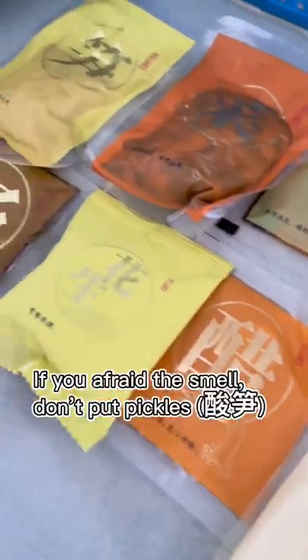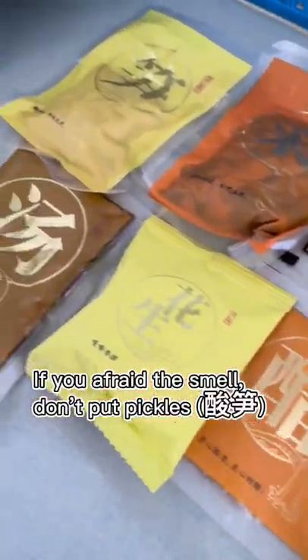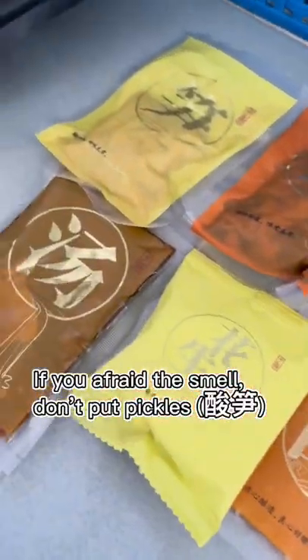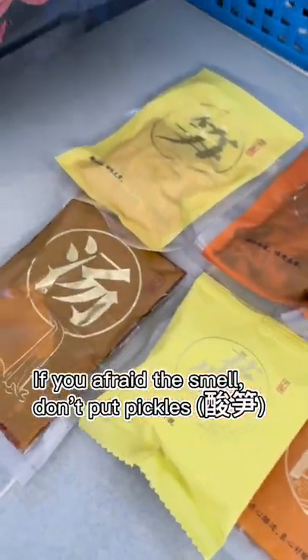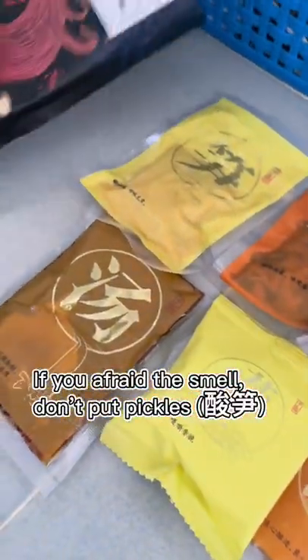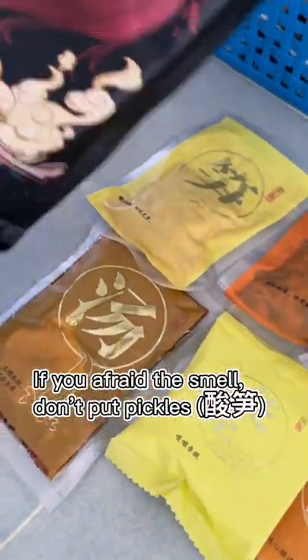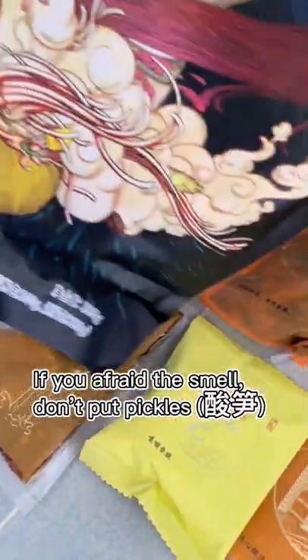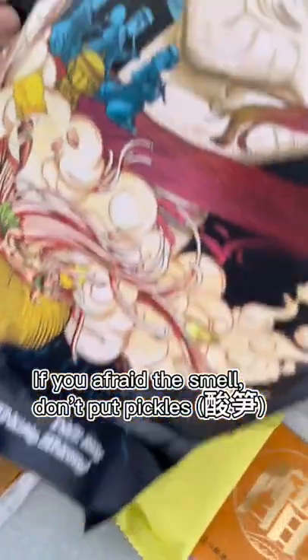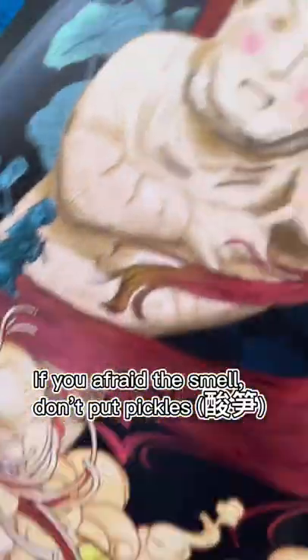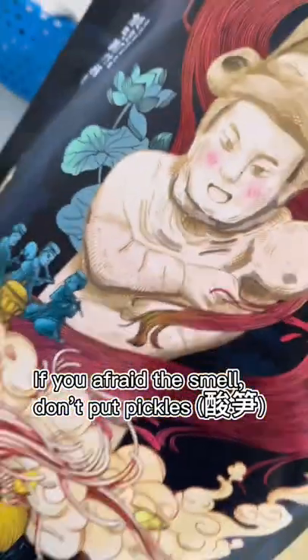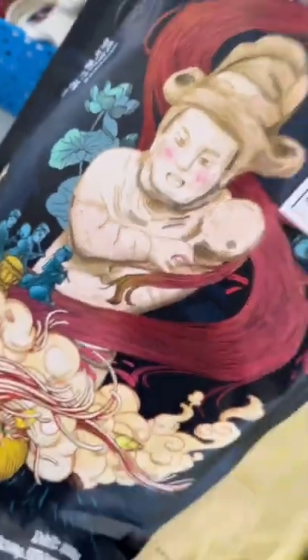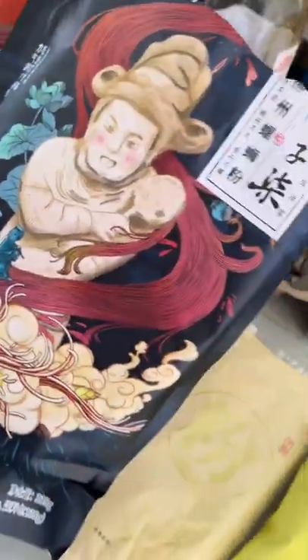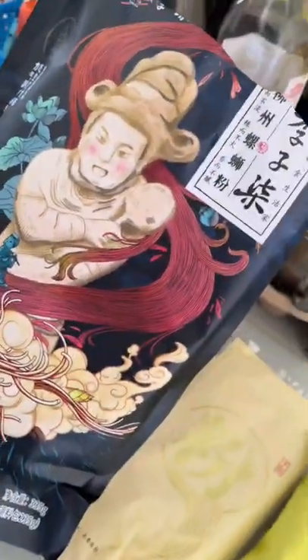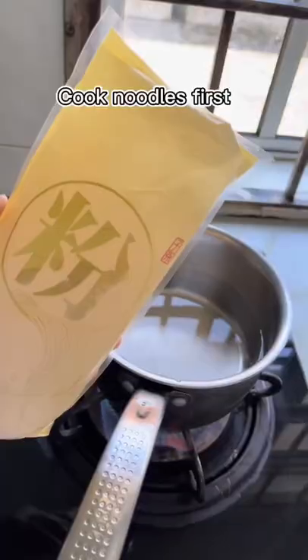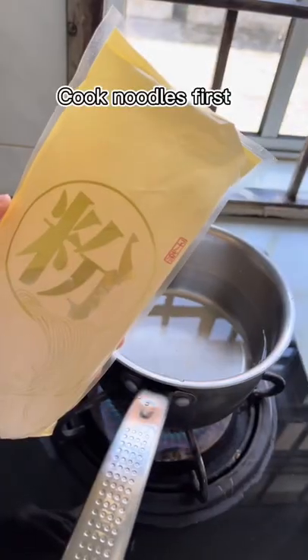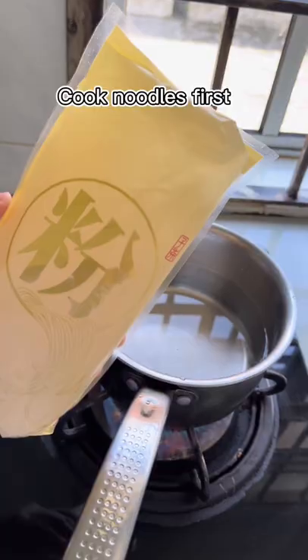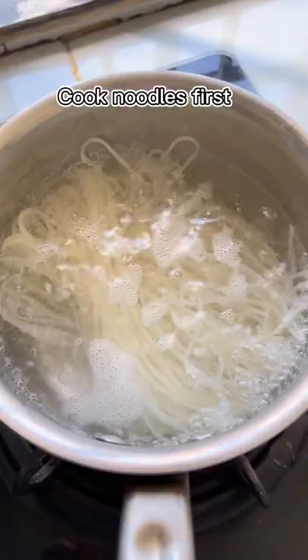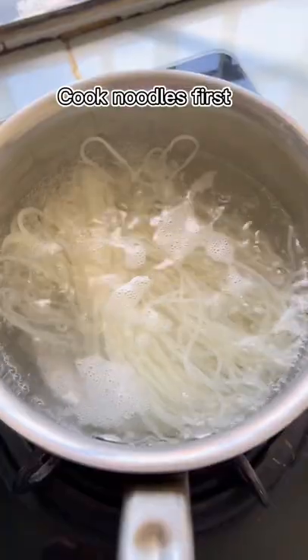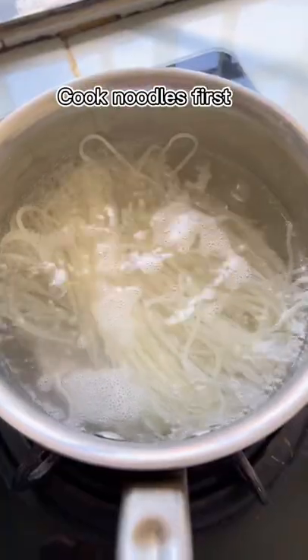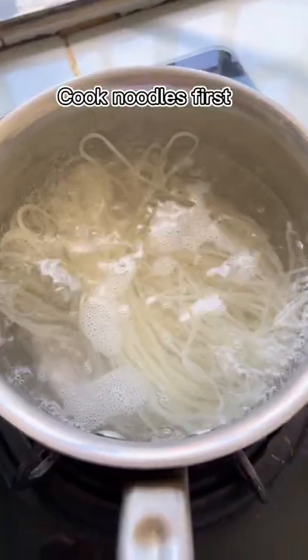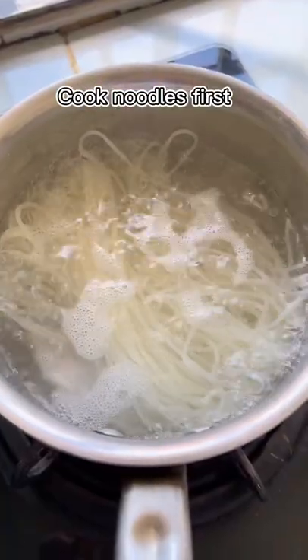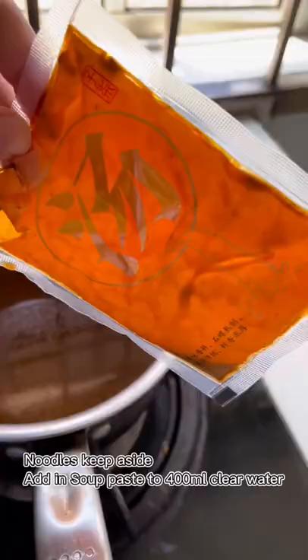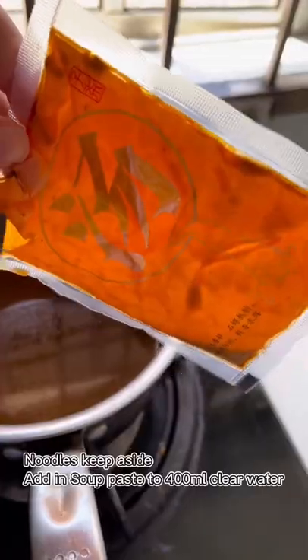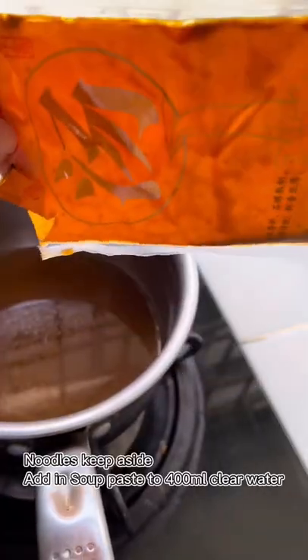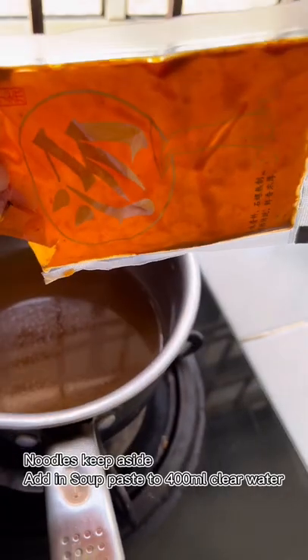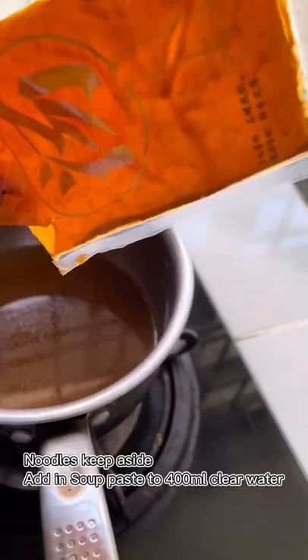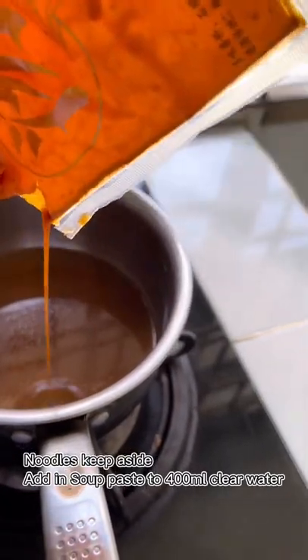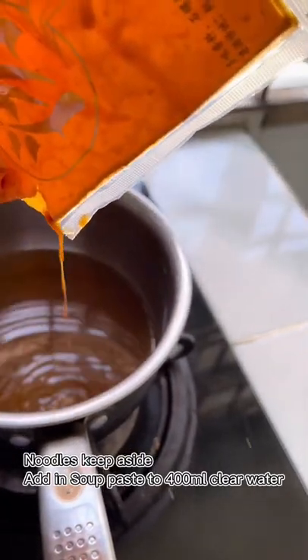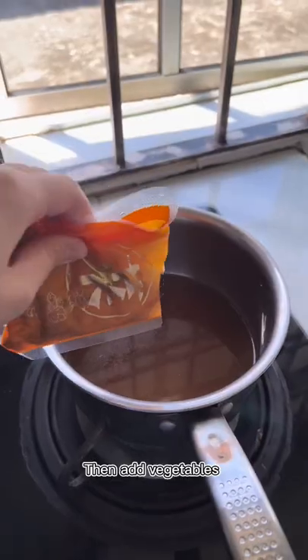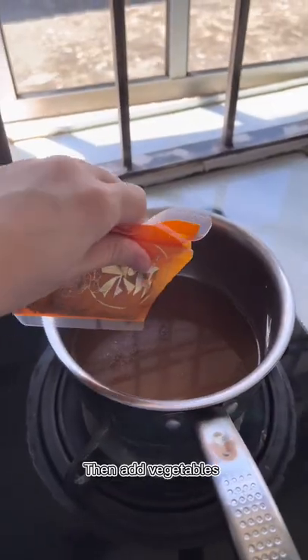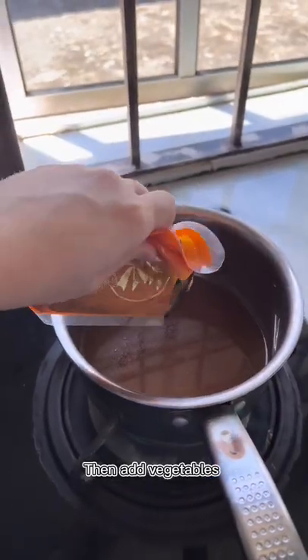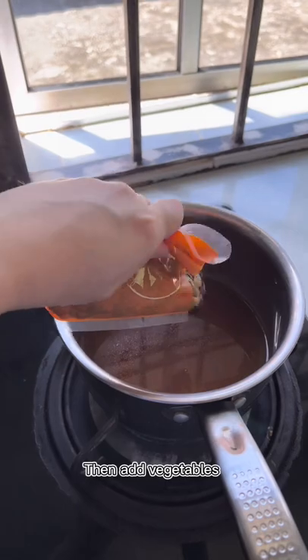If you're afraid of the smell, don't put pickles. Cook noodles first, then add in vegetables to boil.